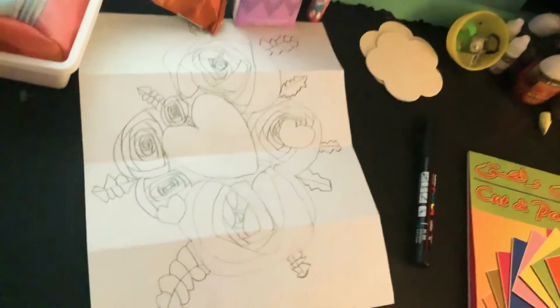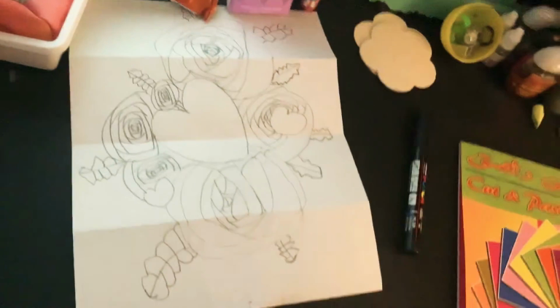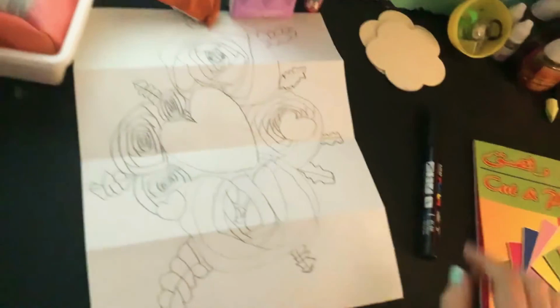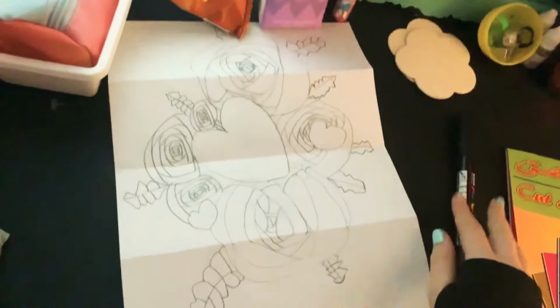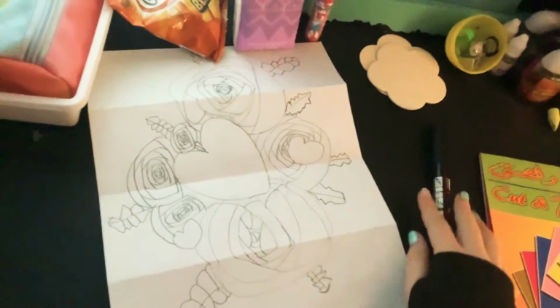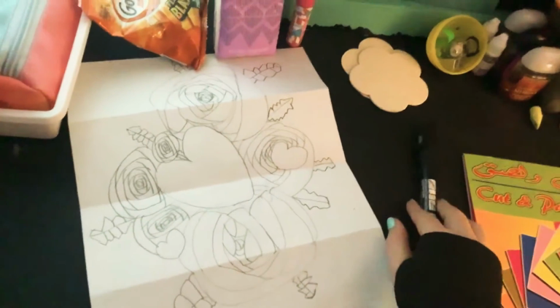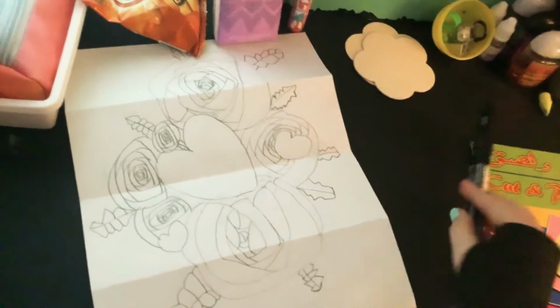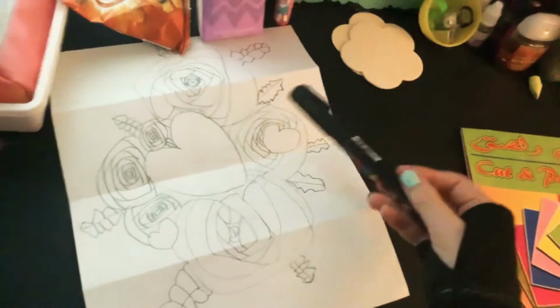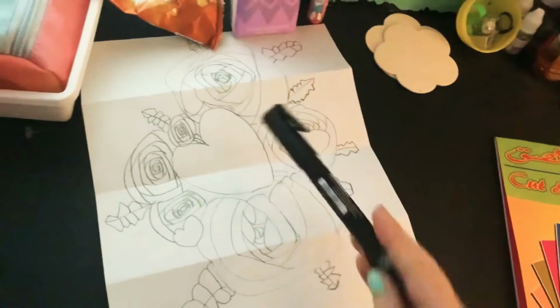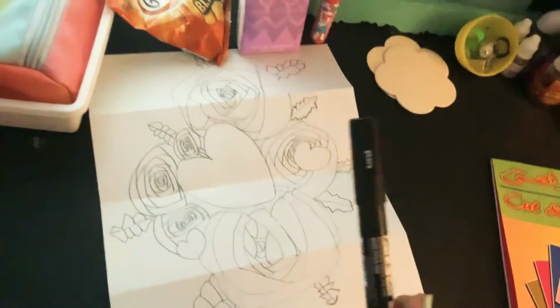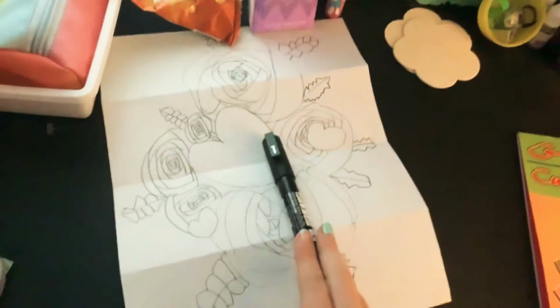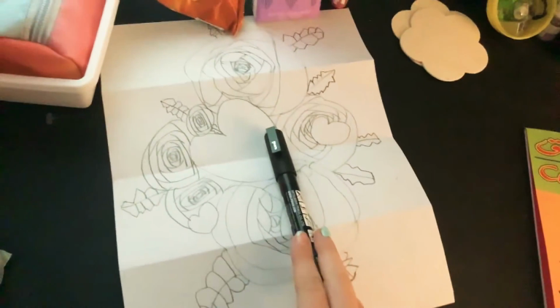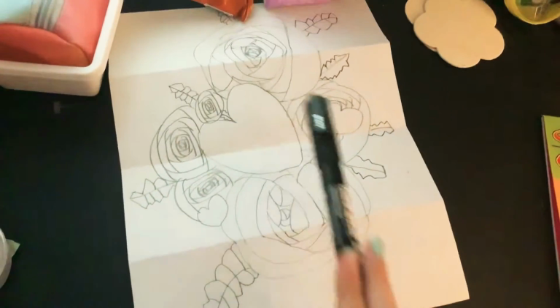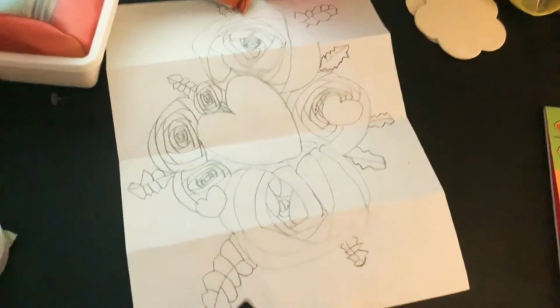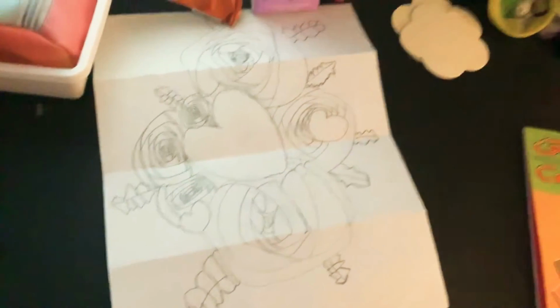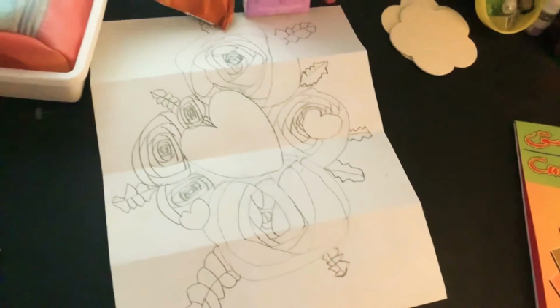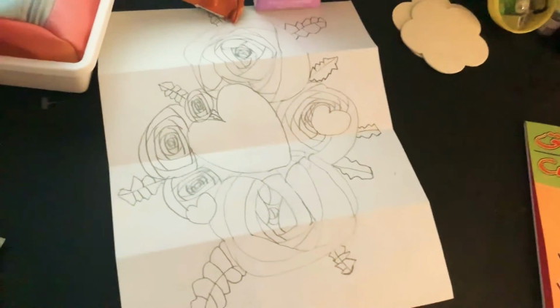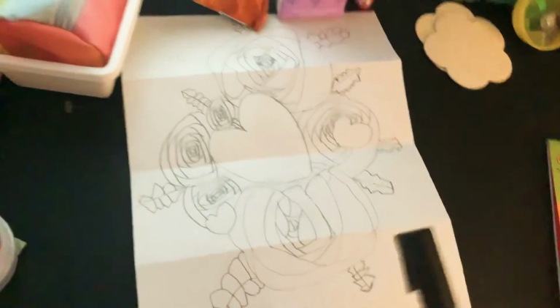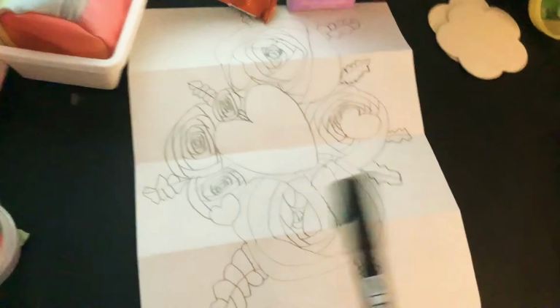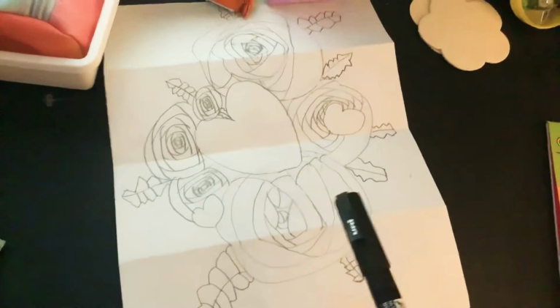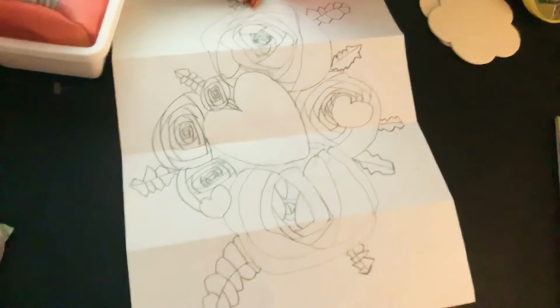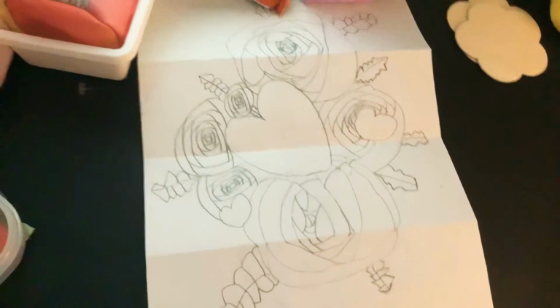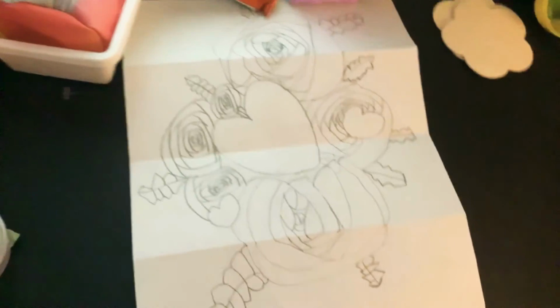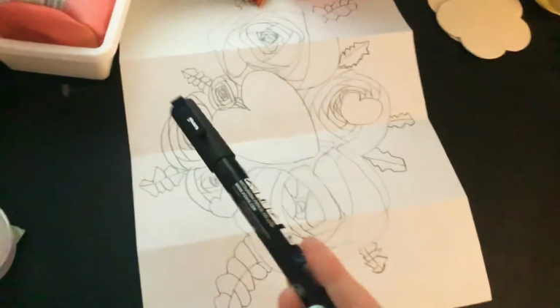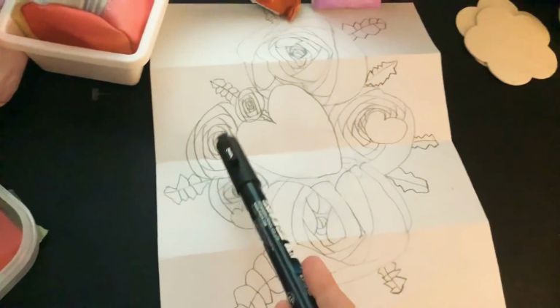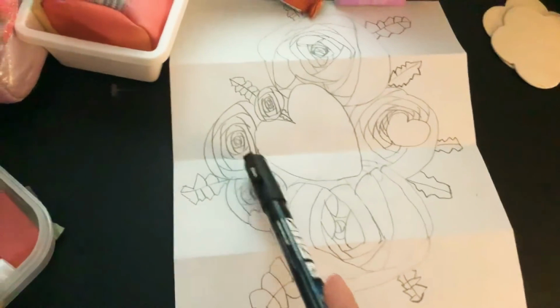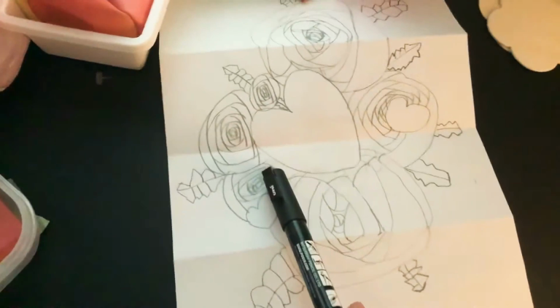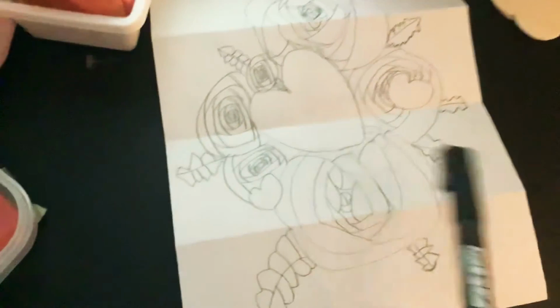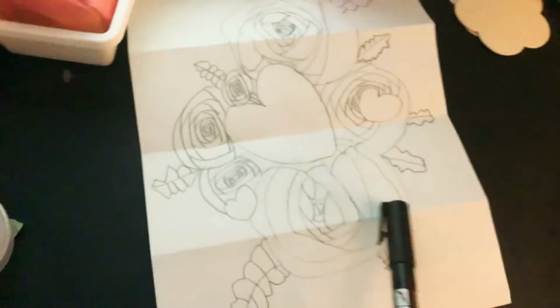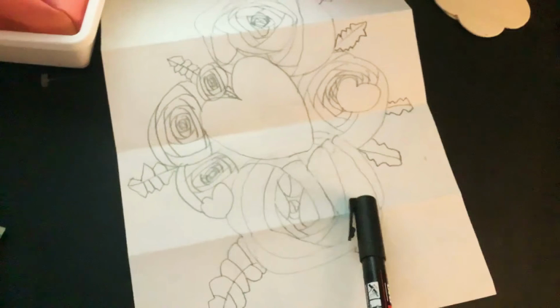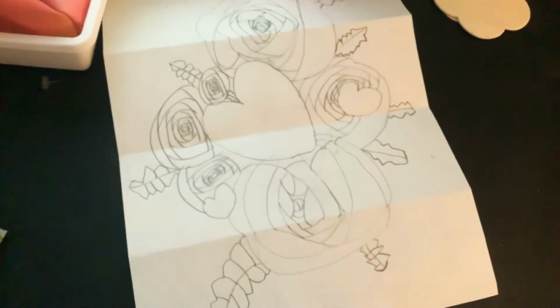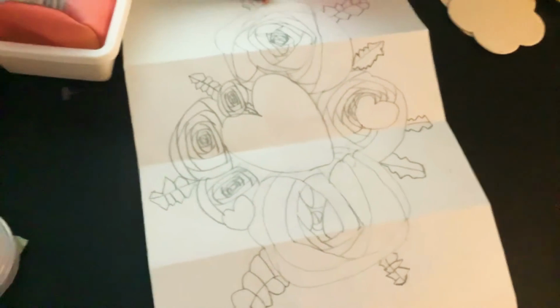I am making a drawing for my great-grandma because it is her birthday. I just saw a YouTube tutorial. I think it looks pretty good so far. I did kind of mess up these flowers — that flower, it's really cool.